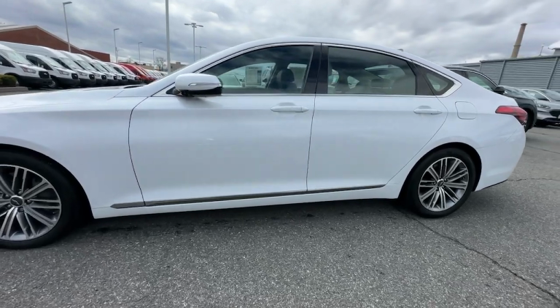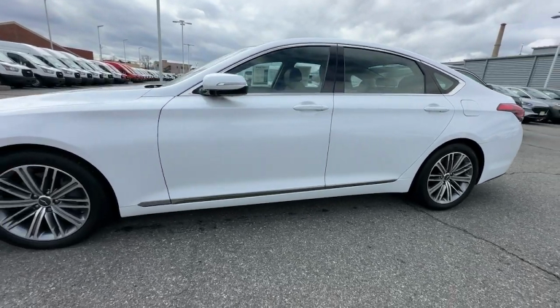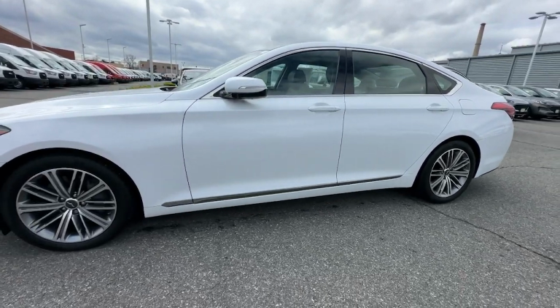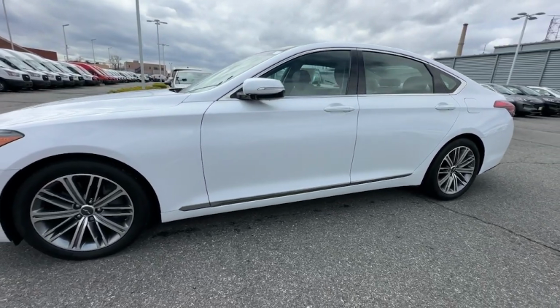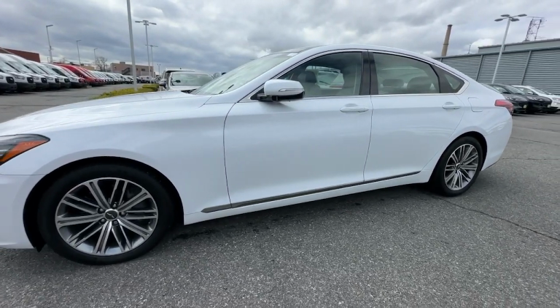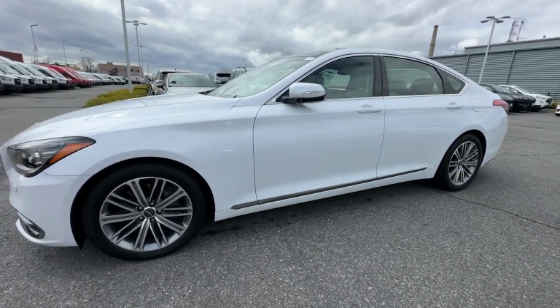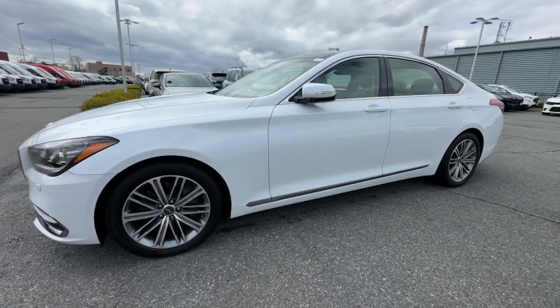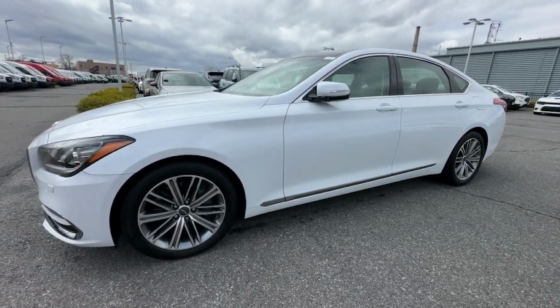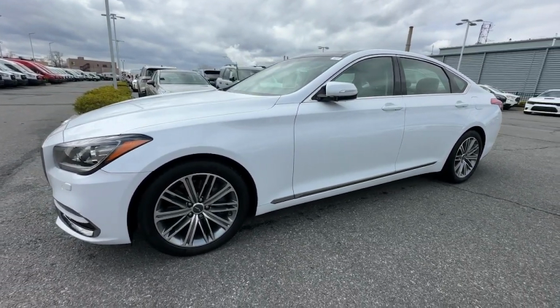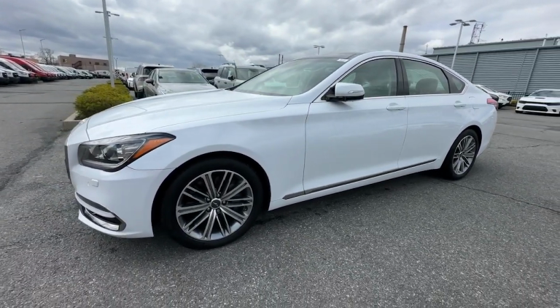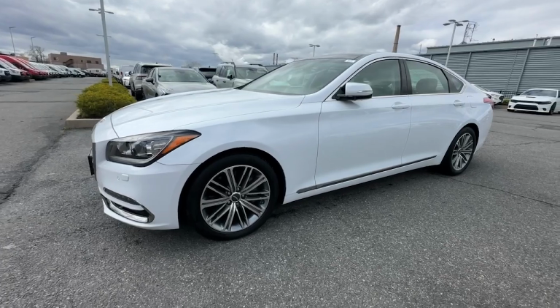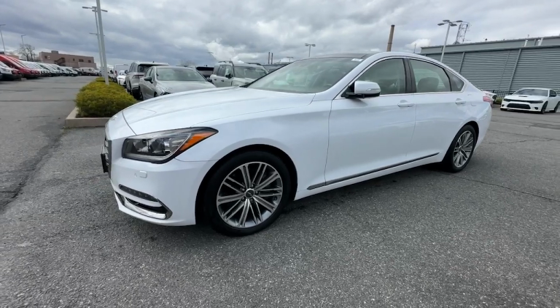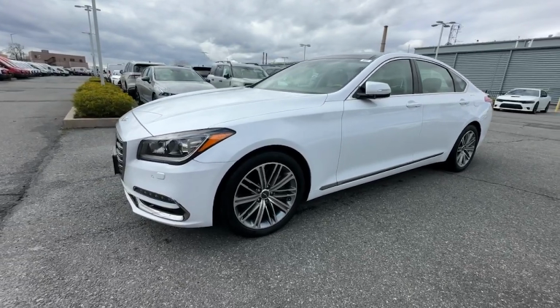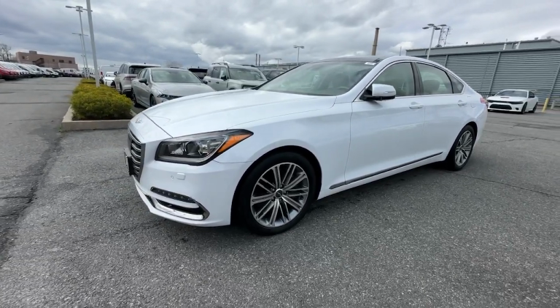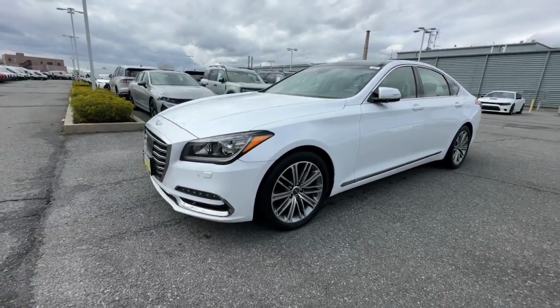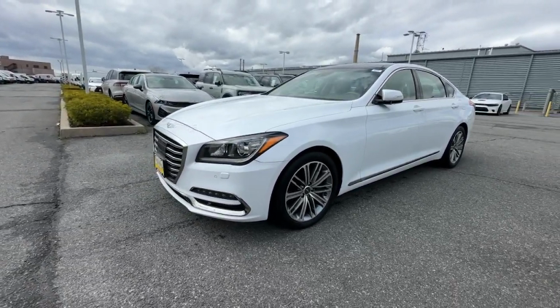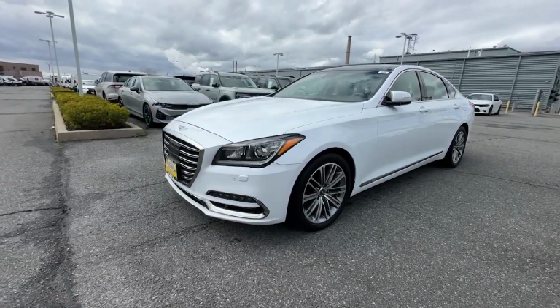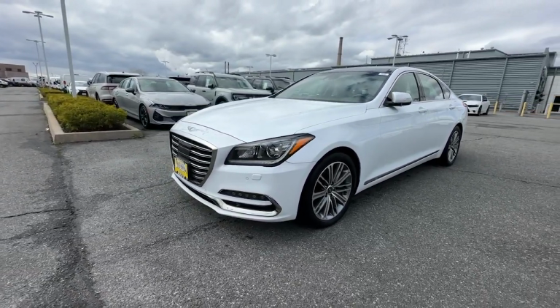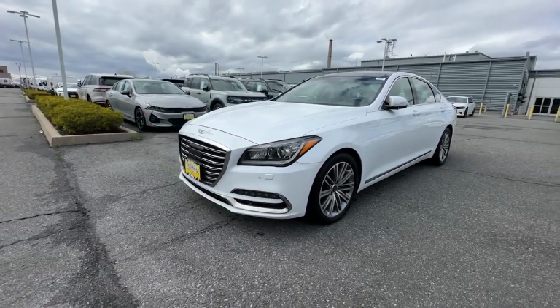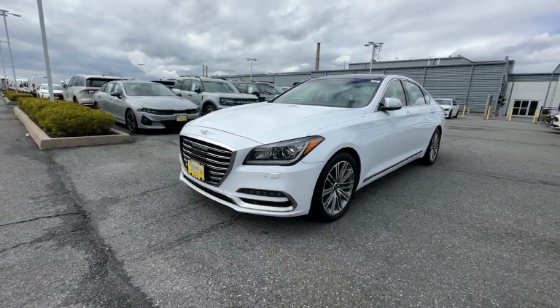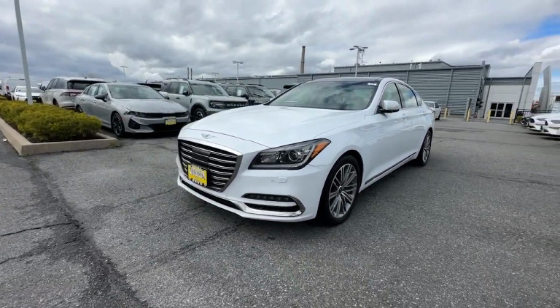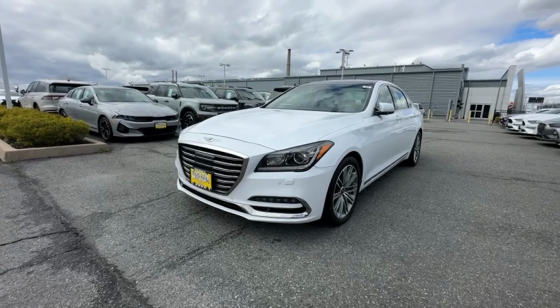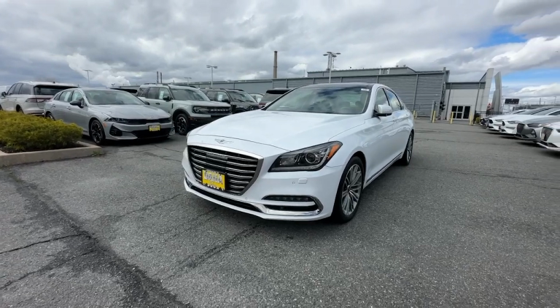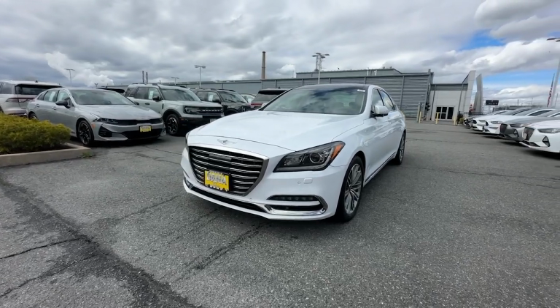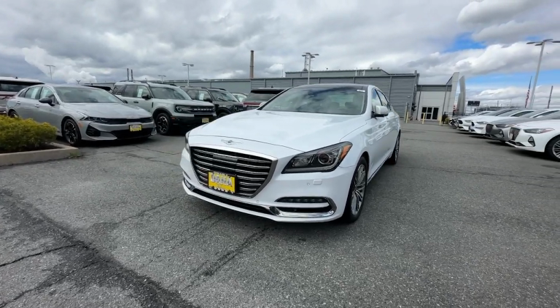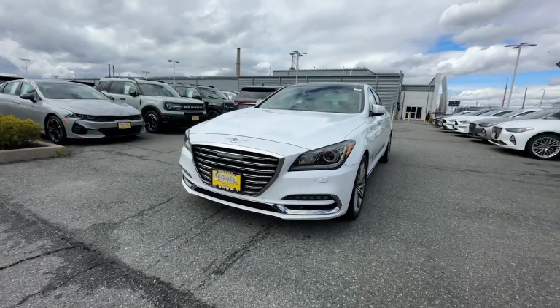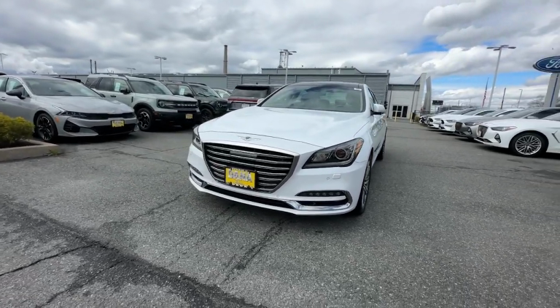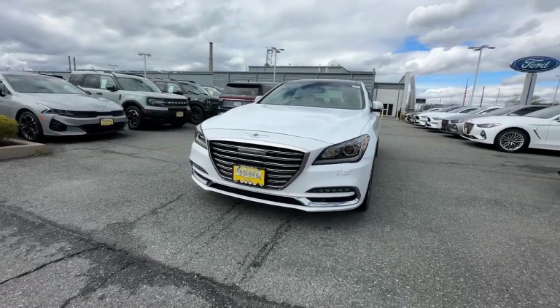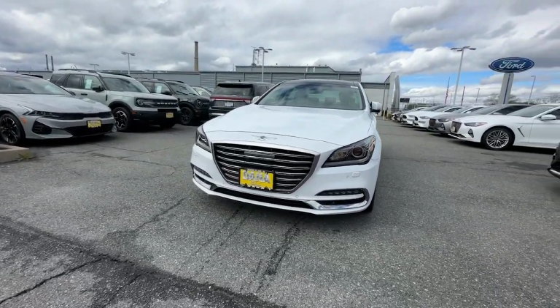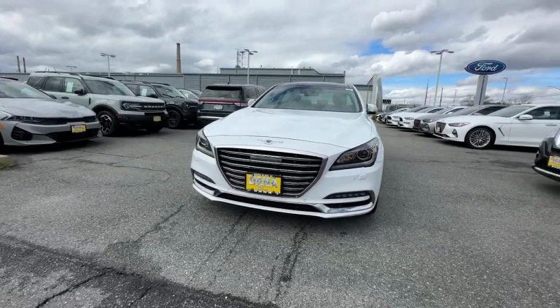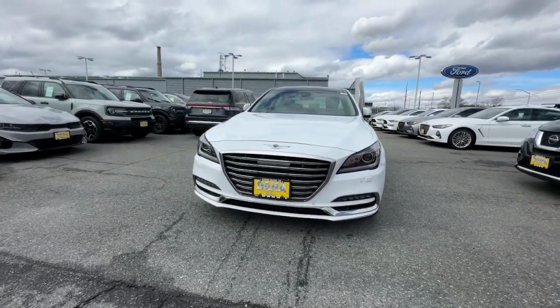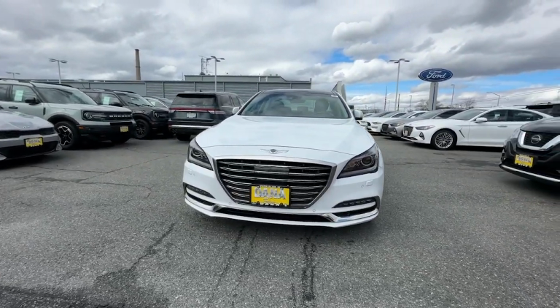Exhilarating performance and crisp modern luxury blend beautifully with midsize sedan convenience in this all new G80. See for yourself when you take it out for a test drive. Our professional staff looks forward to giving you excellent service.